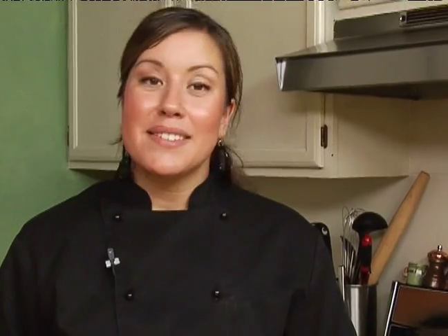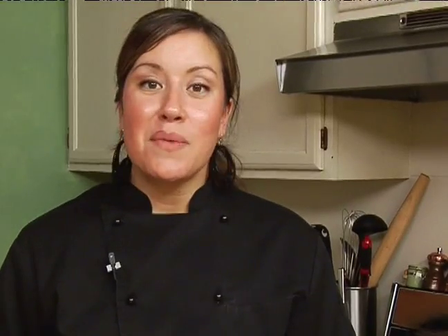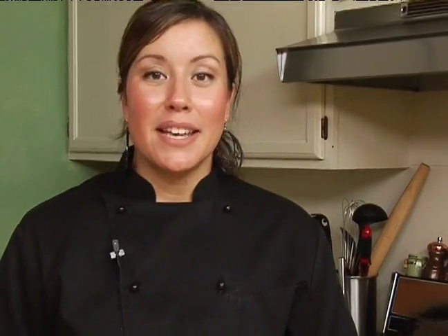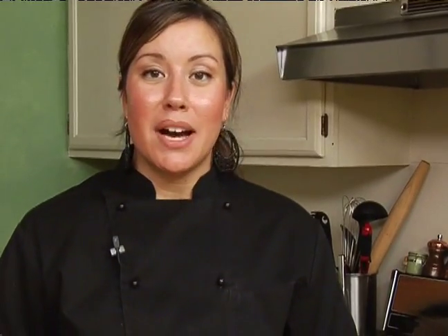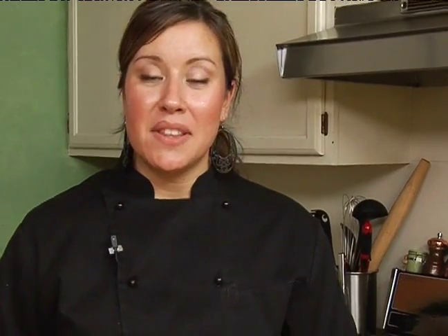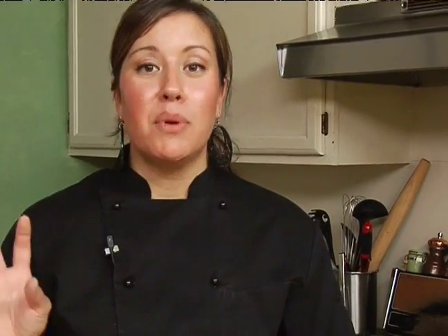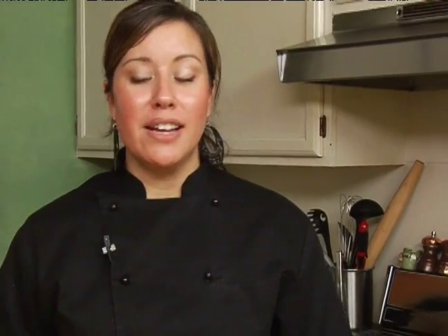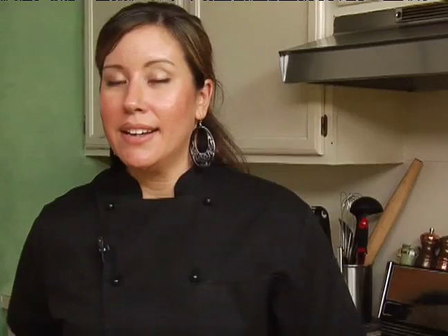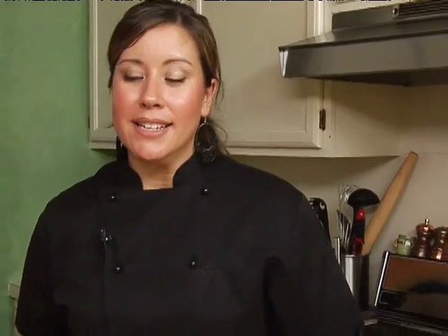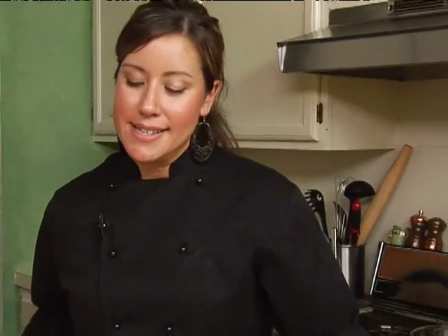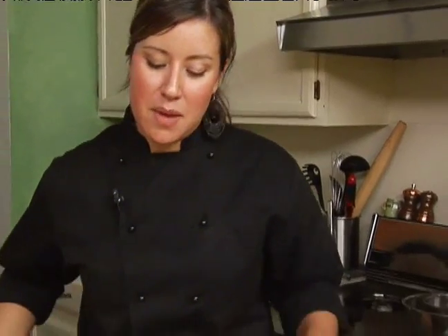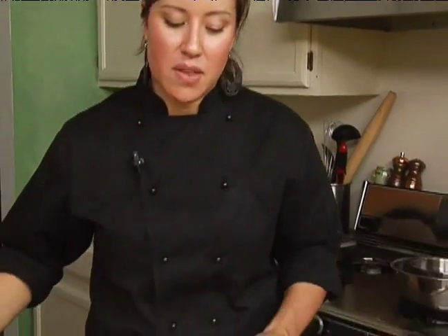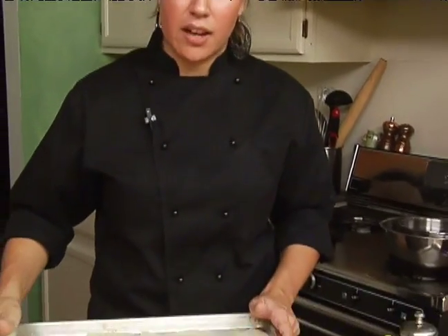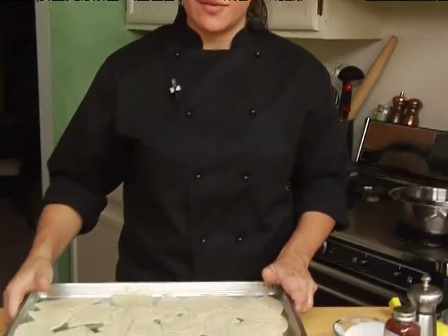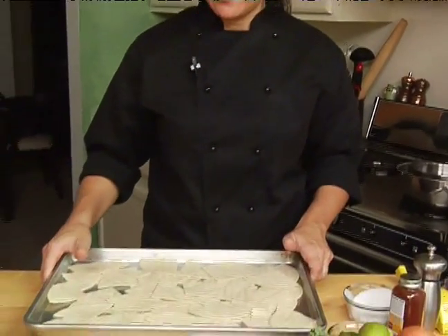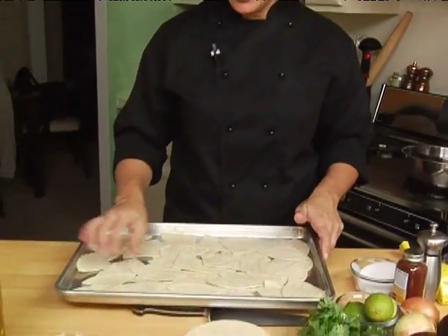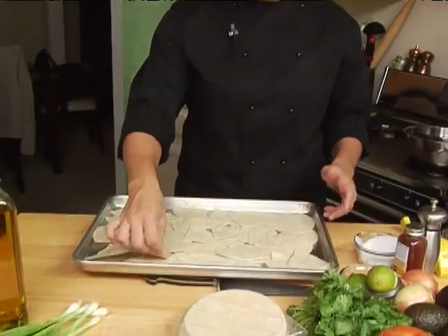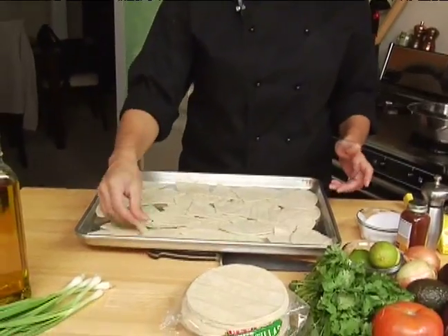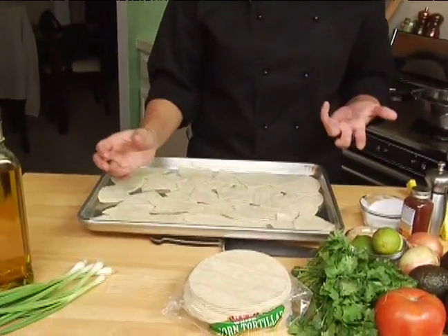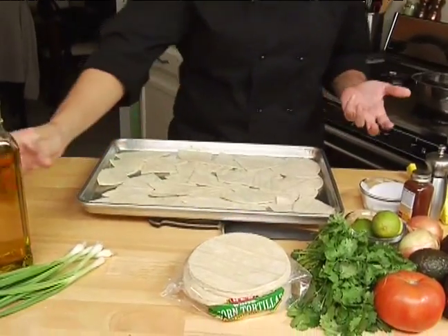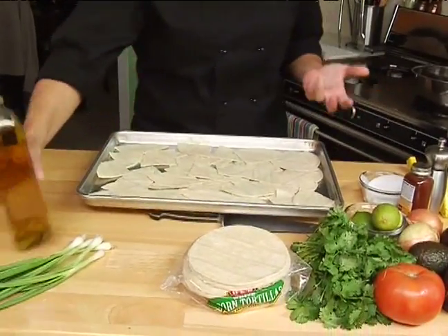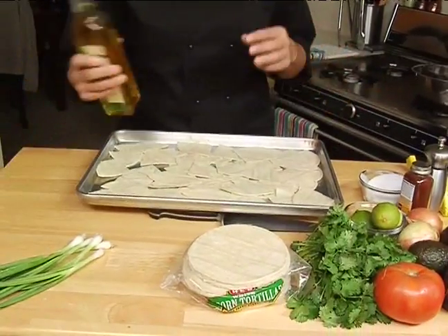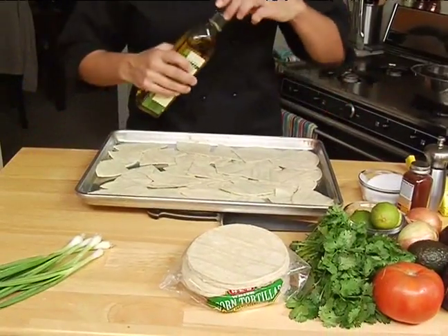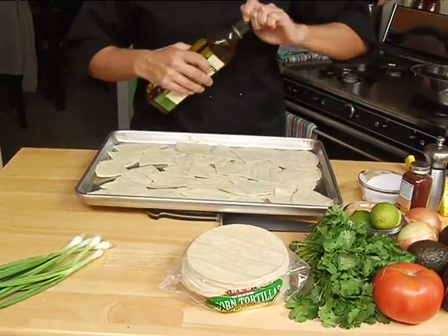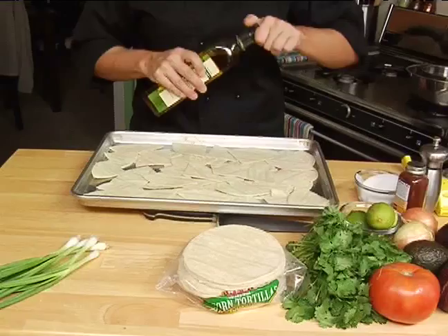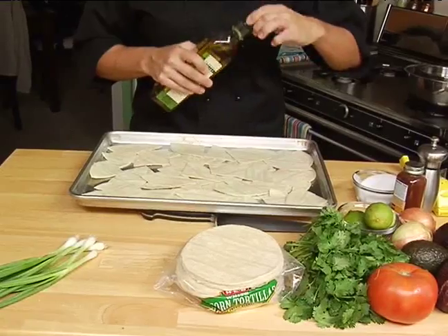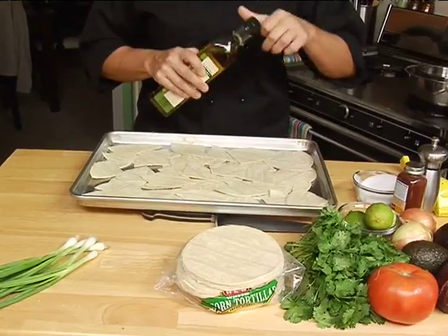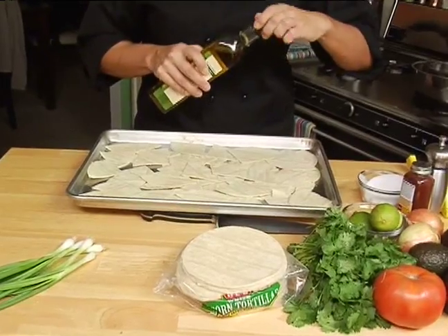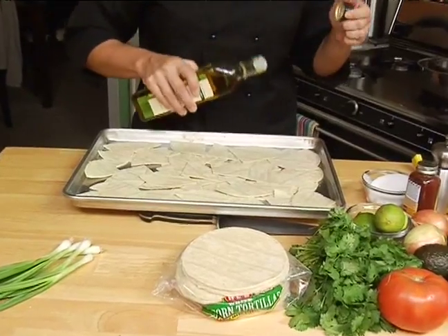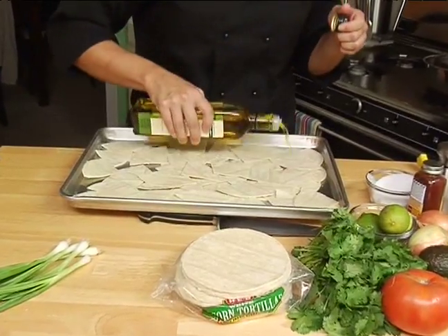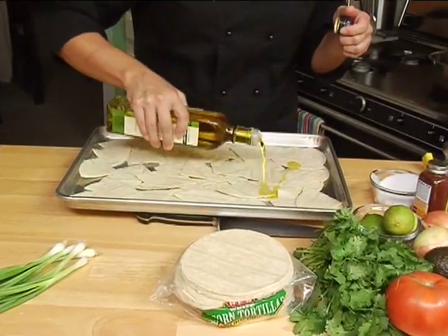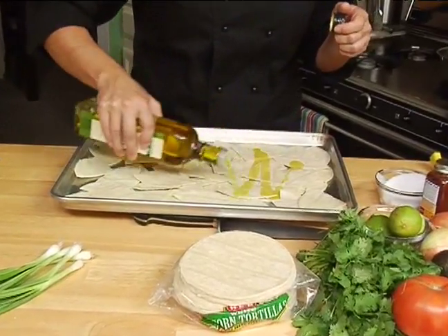I'm ready to place my chips in the oven, but before I do that, I need to season them and make sure they've got a lot of great flavor. I've got my chips here and some extra virgin olive oil. I use the olive oil because I like the flavor that it gives the chips.